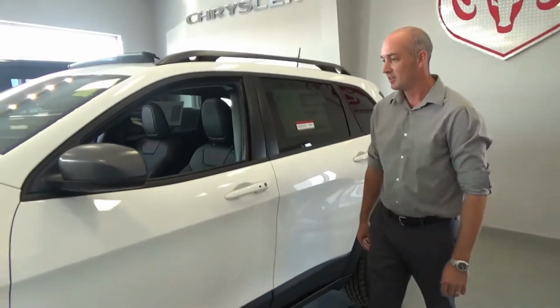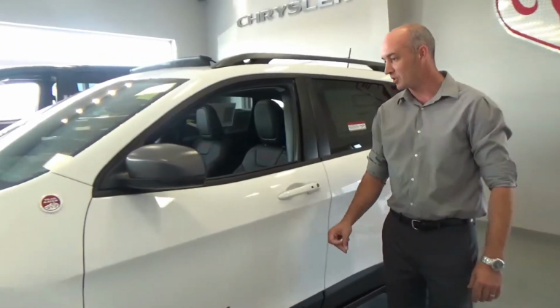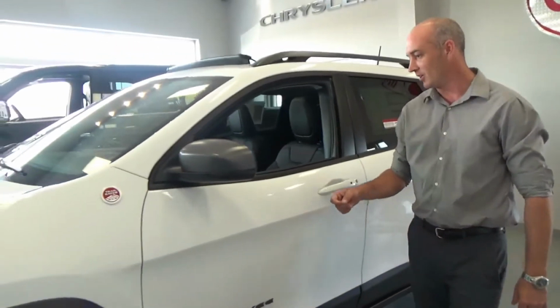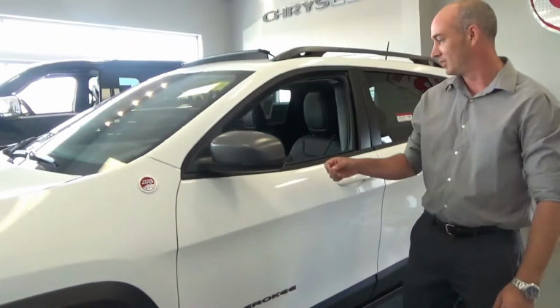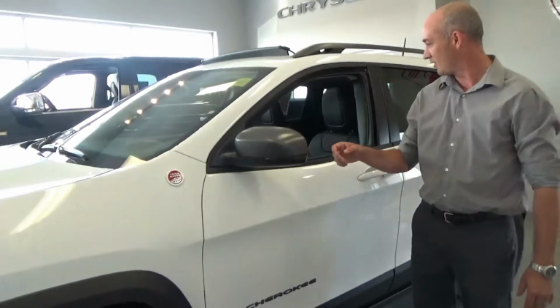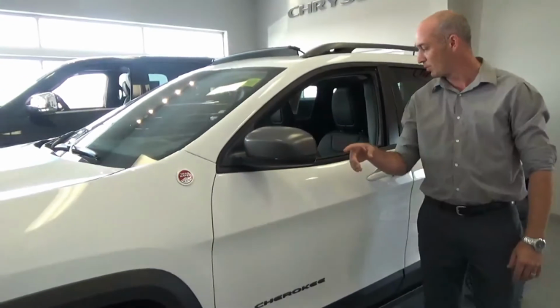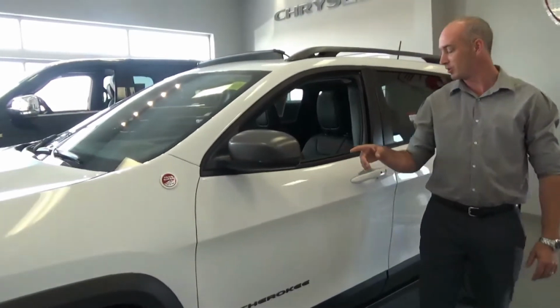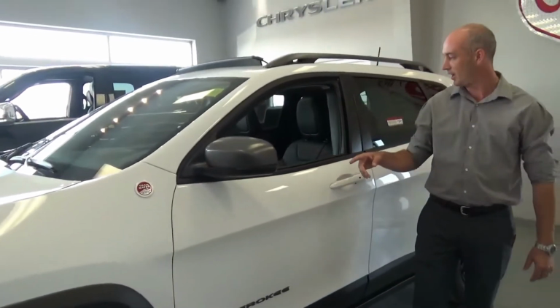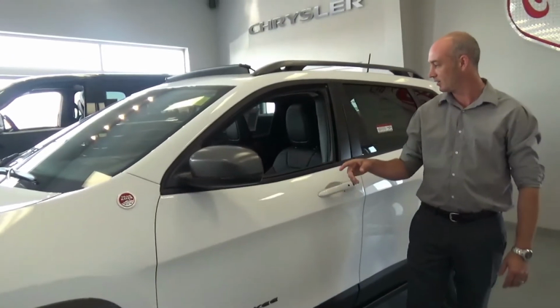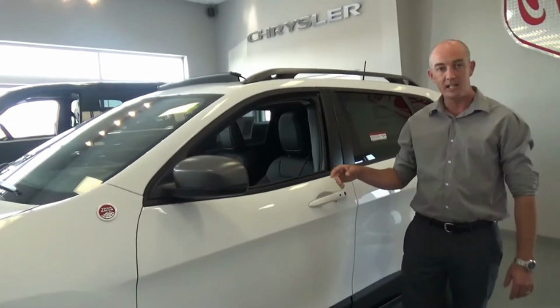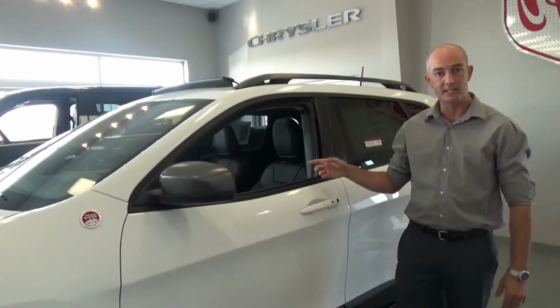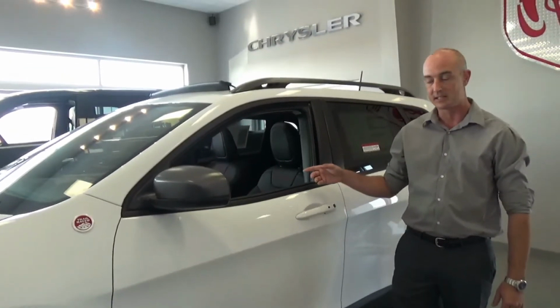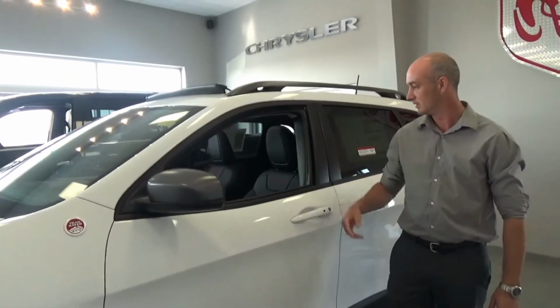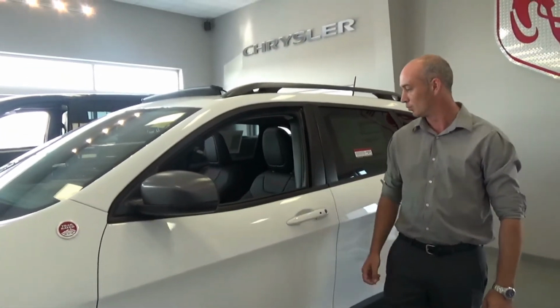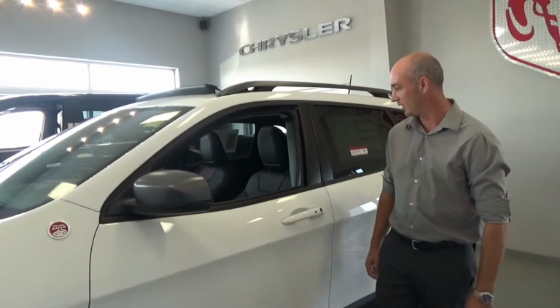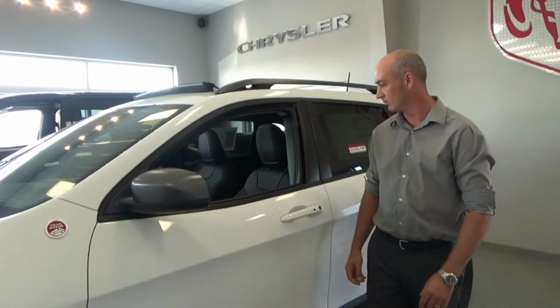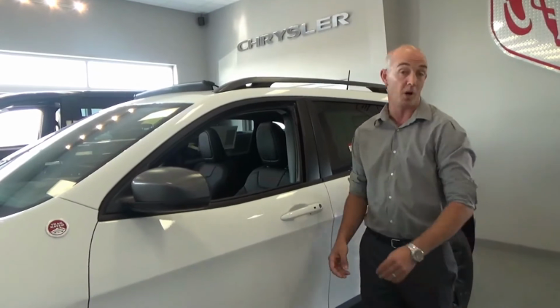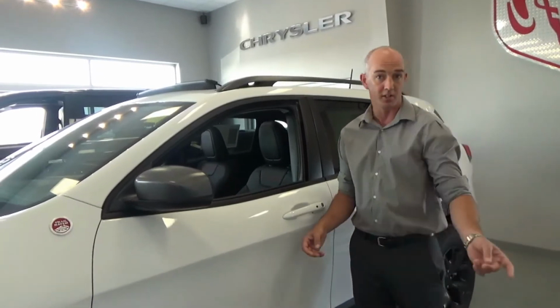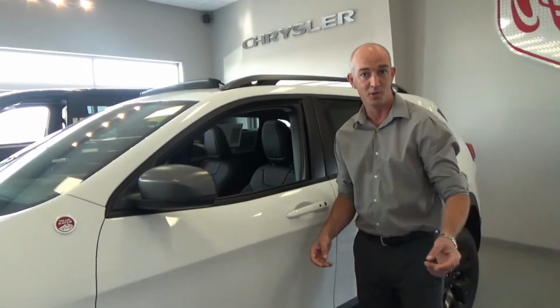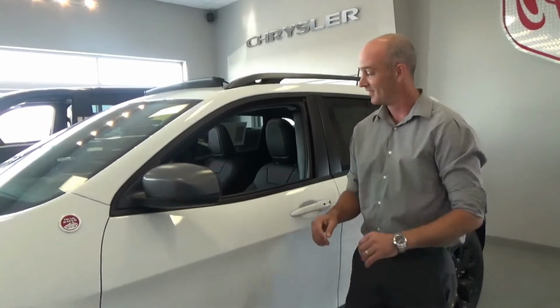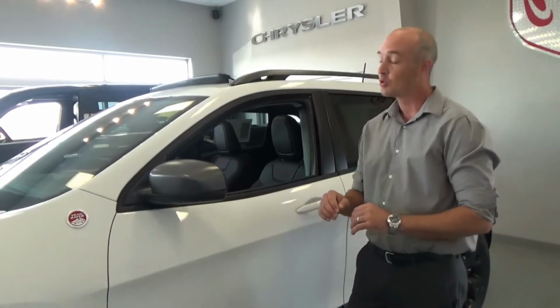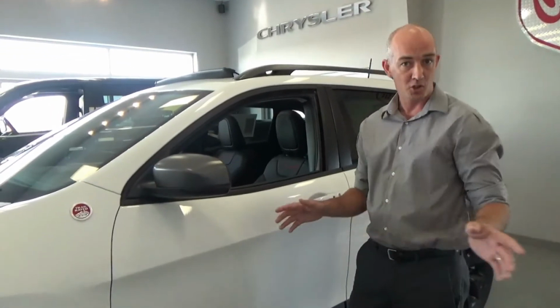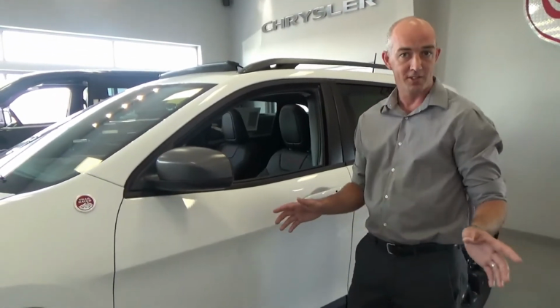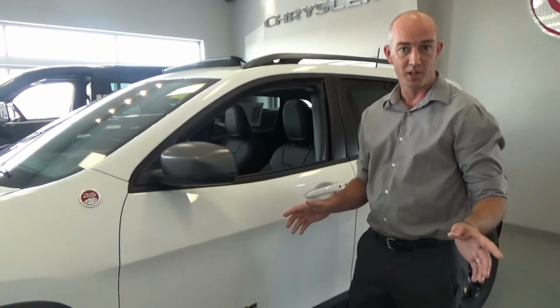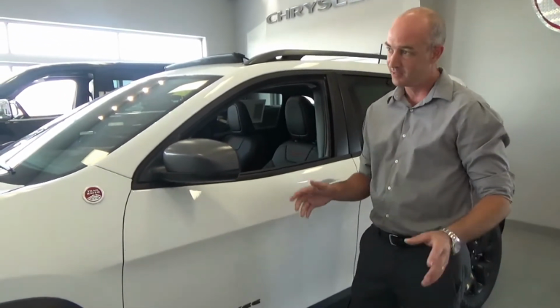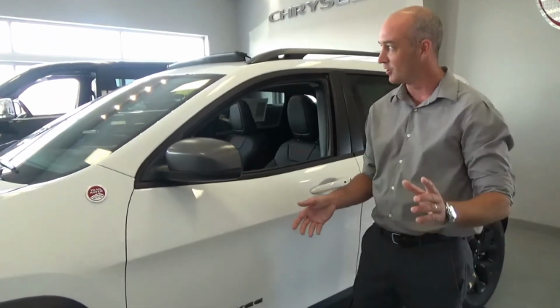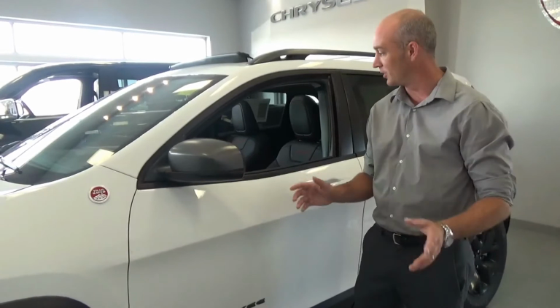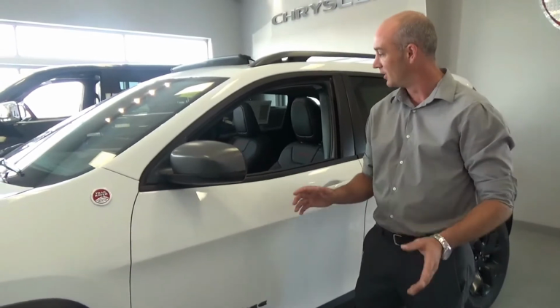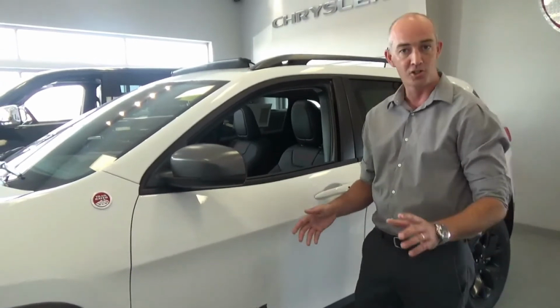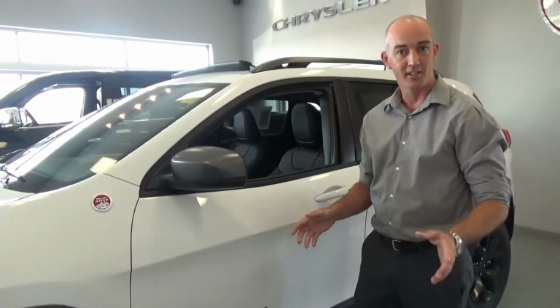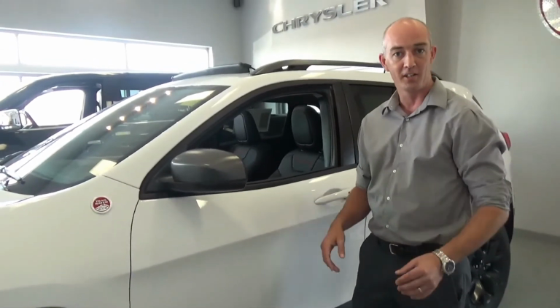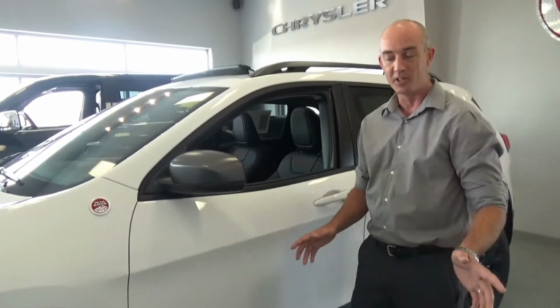Standing with the Trailhawk, we have blind spot monitoring and lane assist, and lane departure warning as well. It won't quite drive itself, but if you're kind of distracted a little bit, it'll help you out.